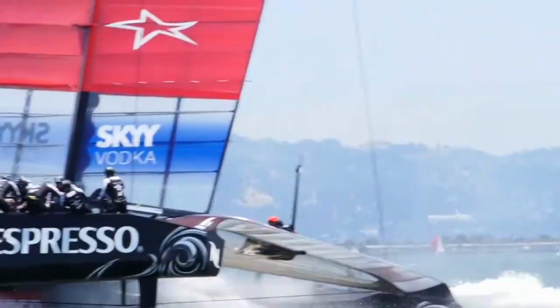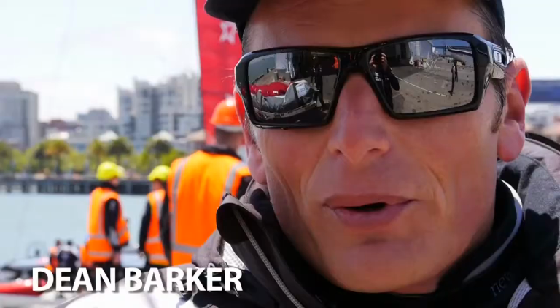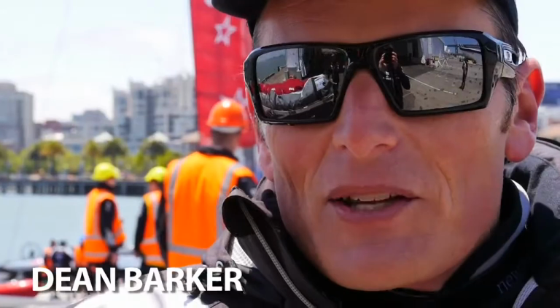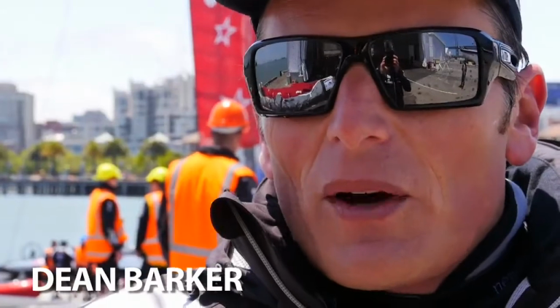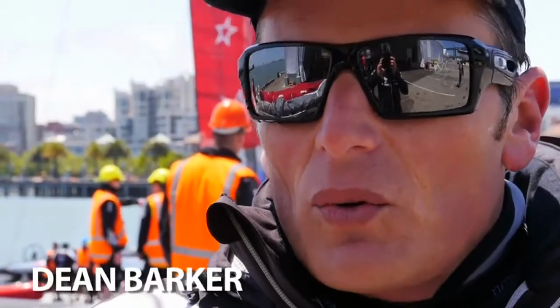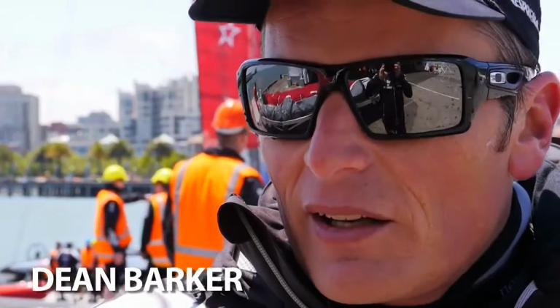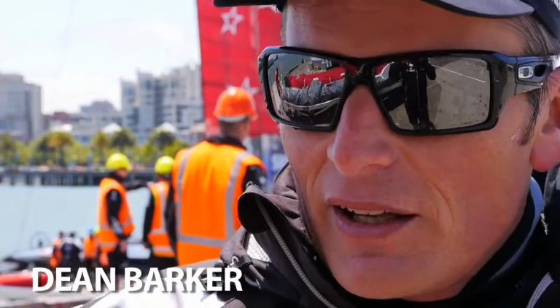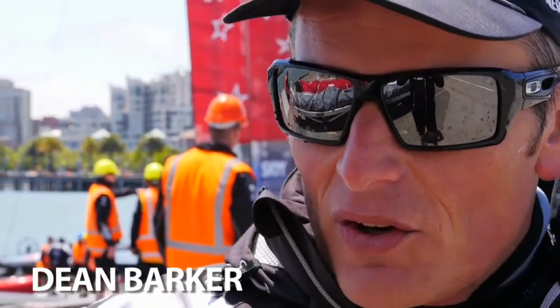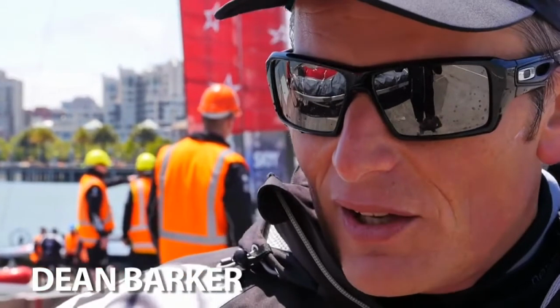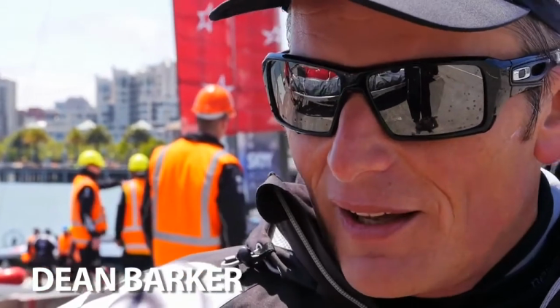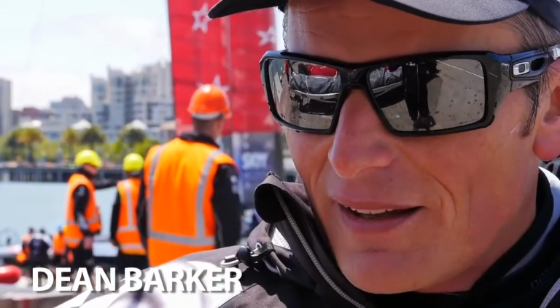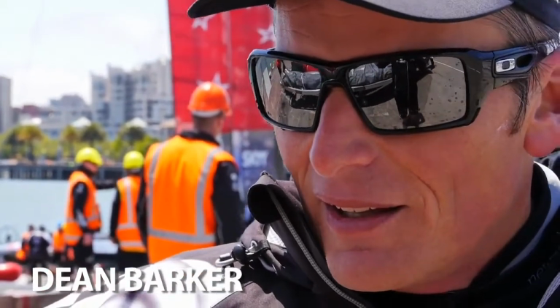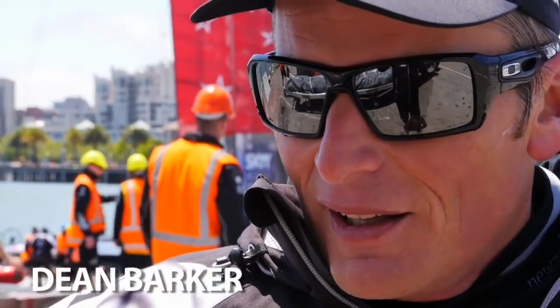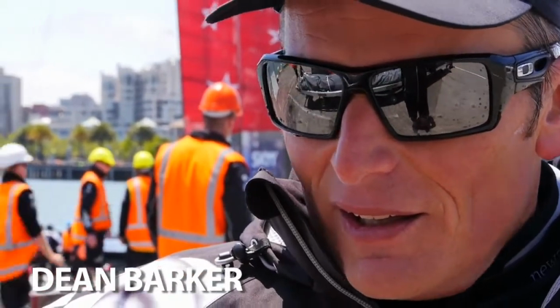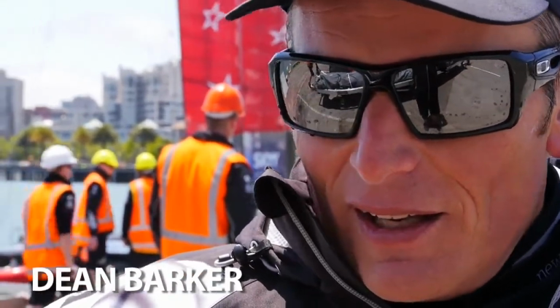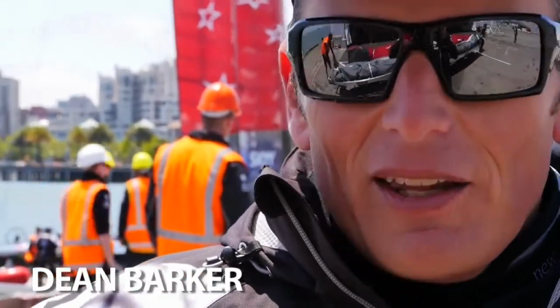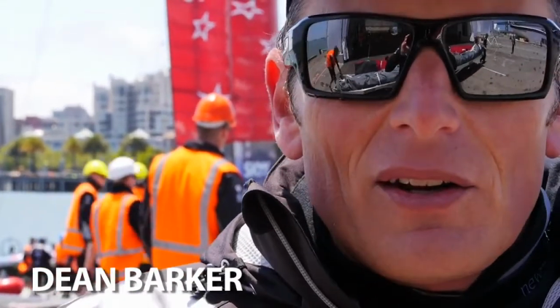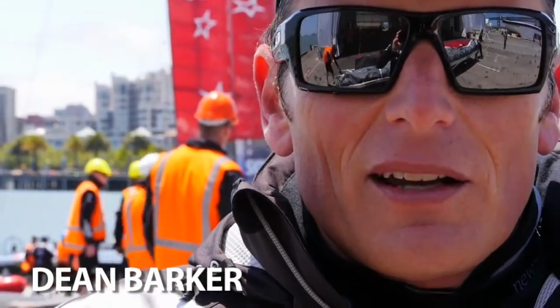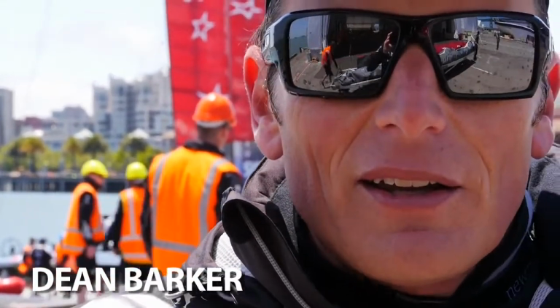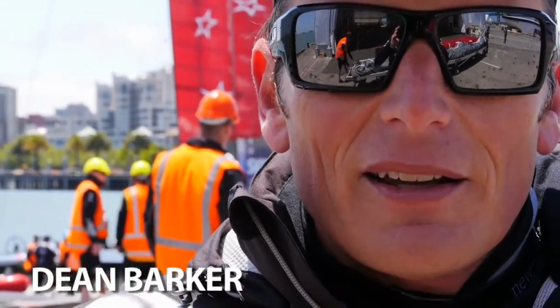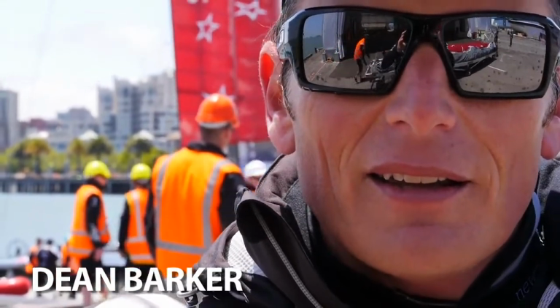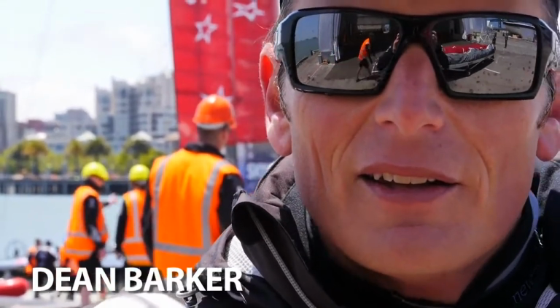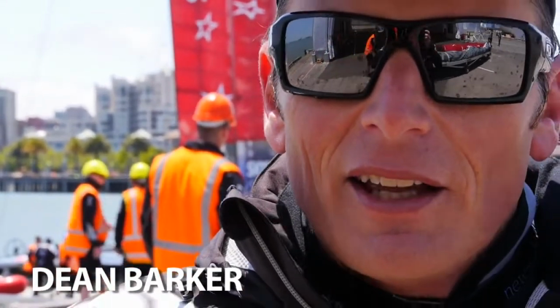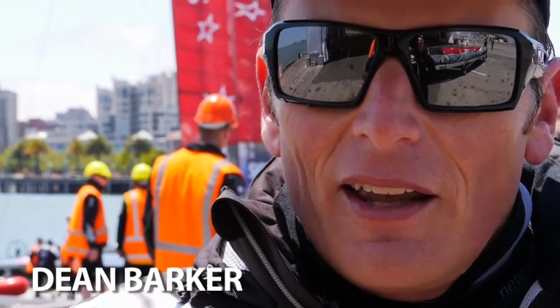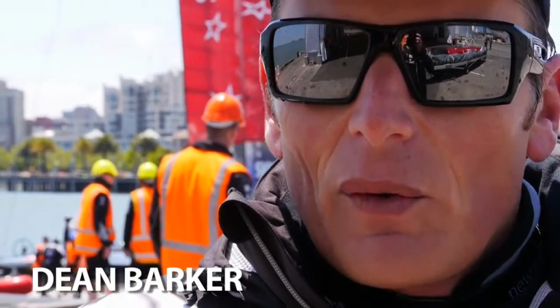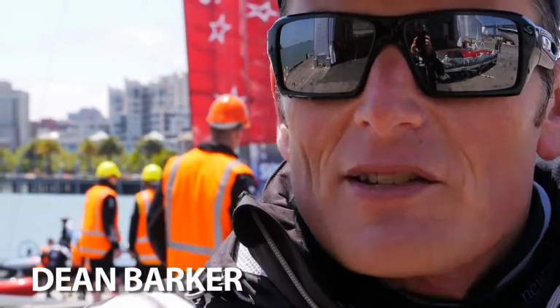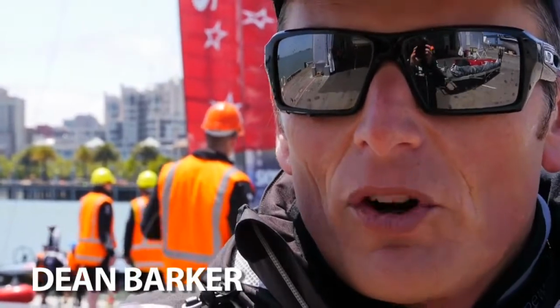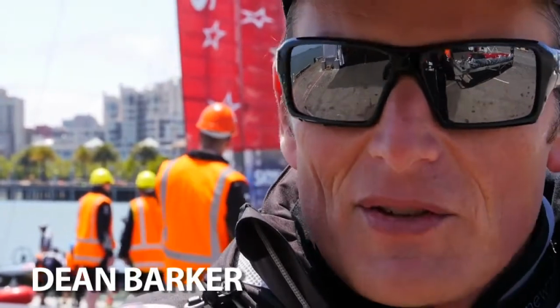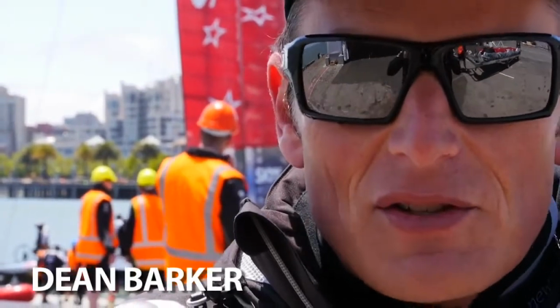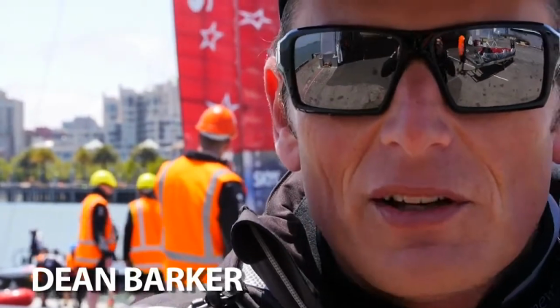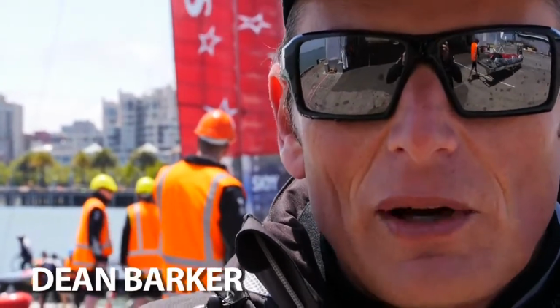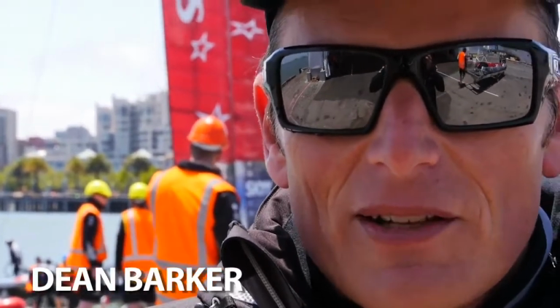Pretty pleased with the way it all went. Nice to get out there and feel I've made some improvements and things. Really pleased.